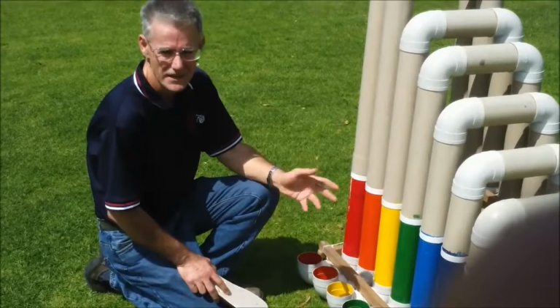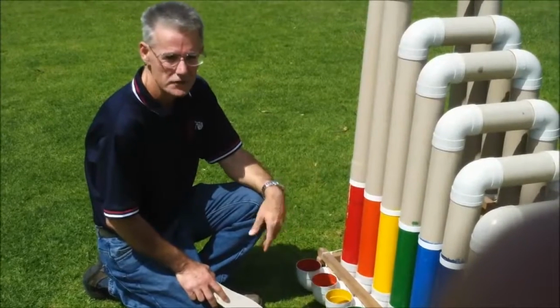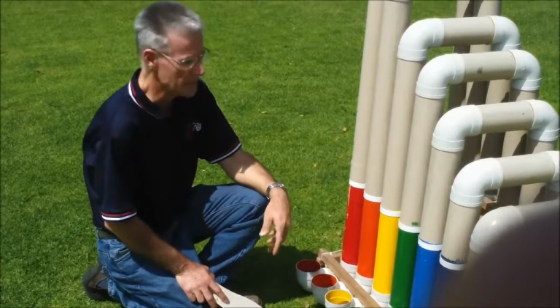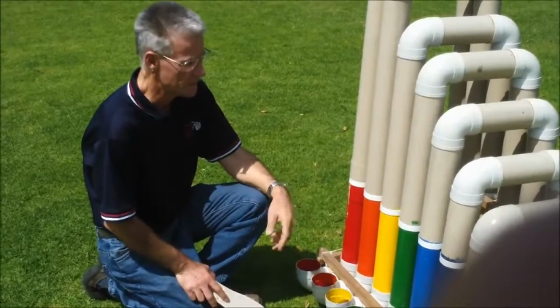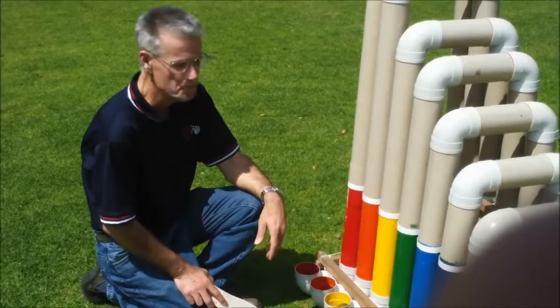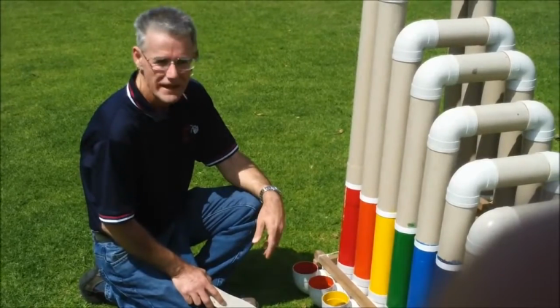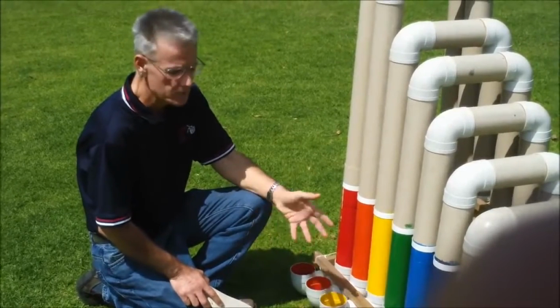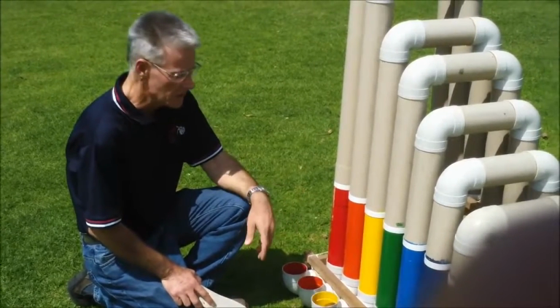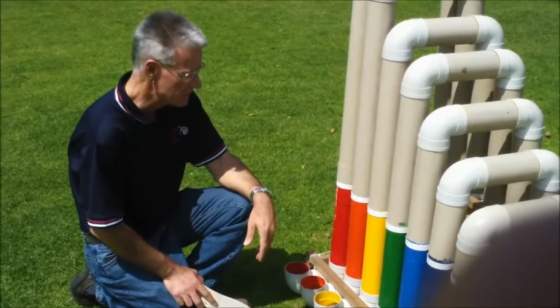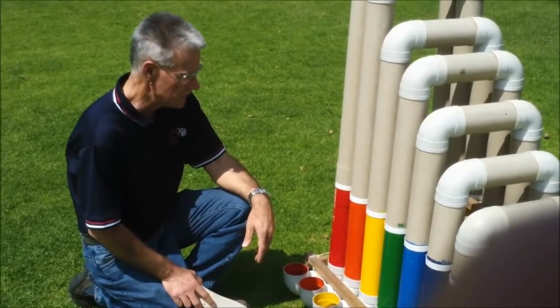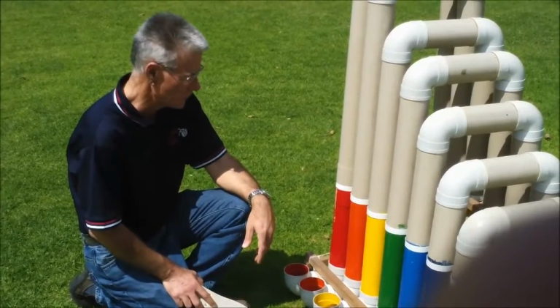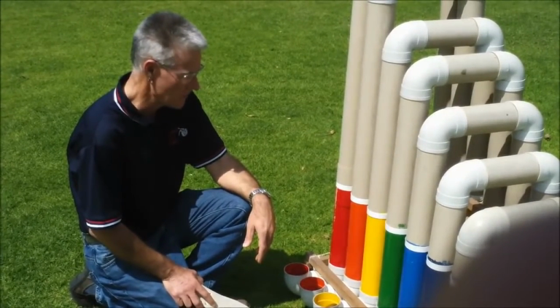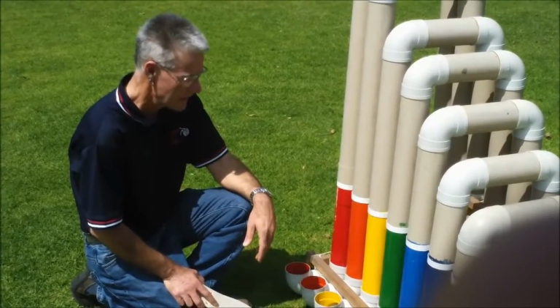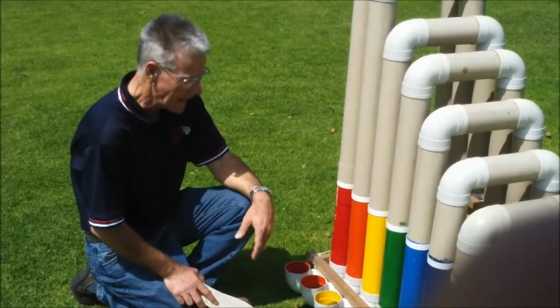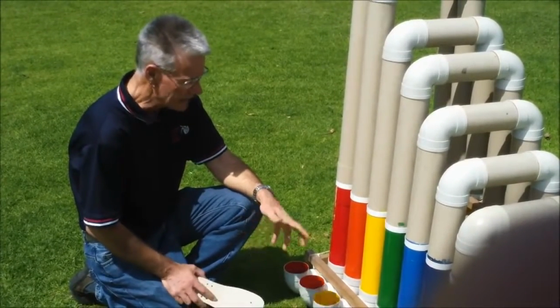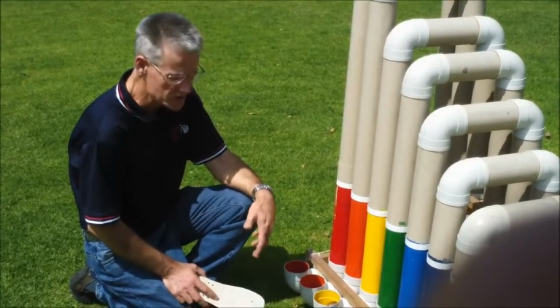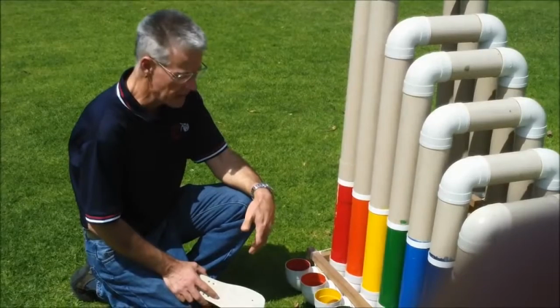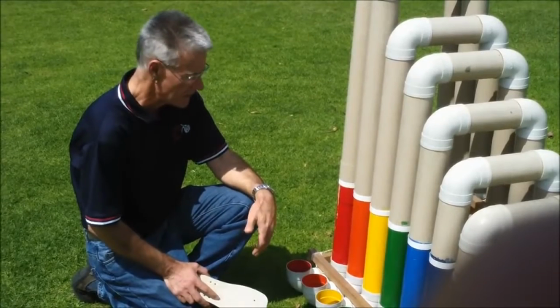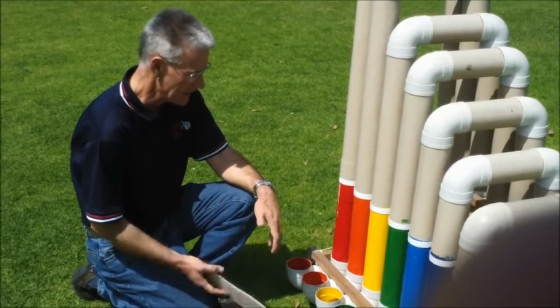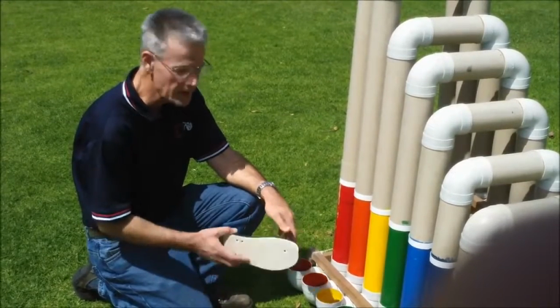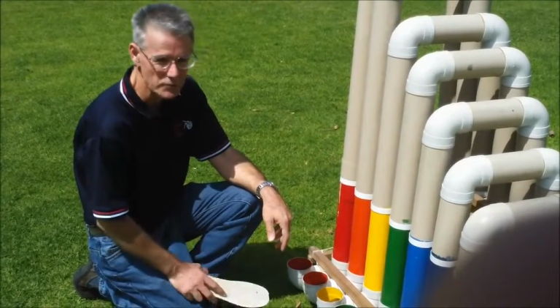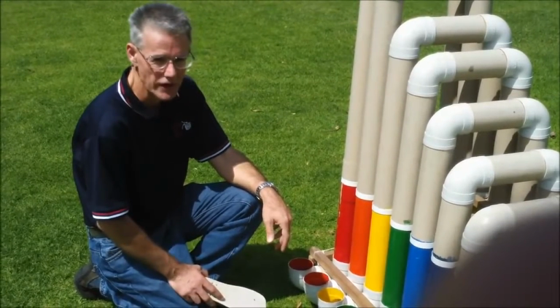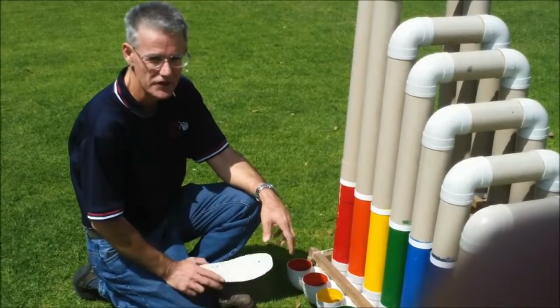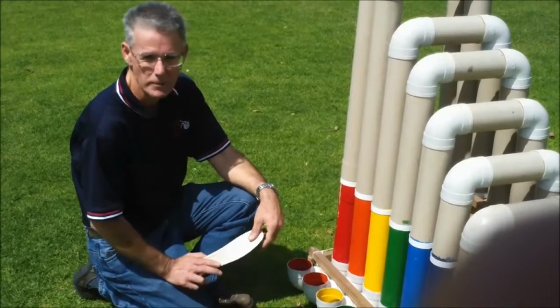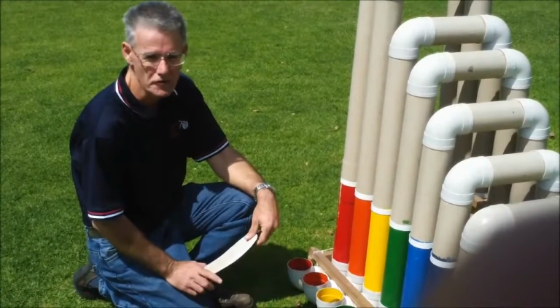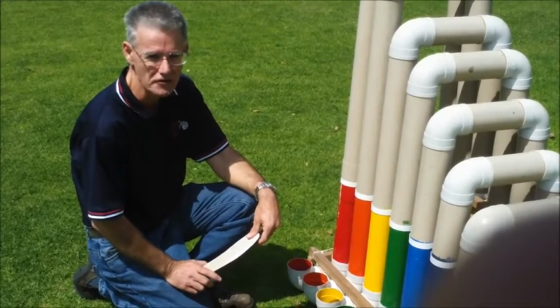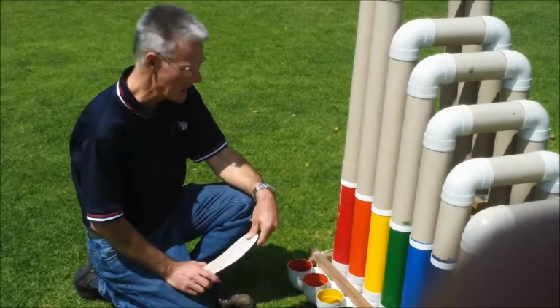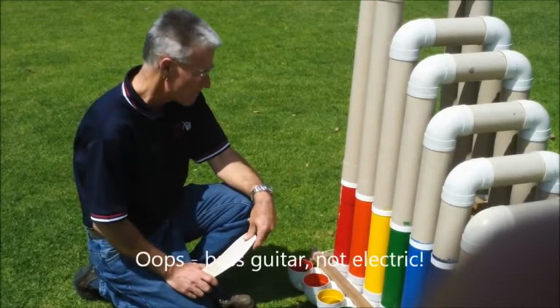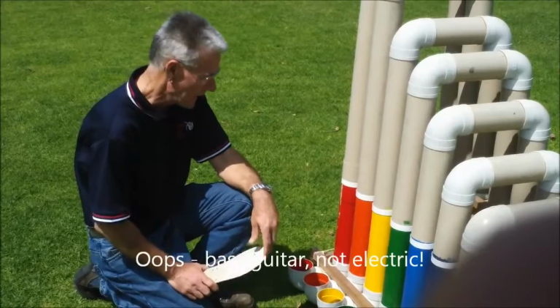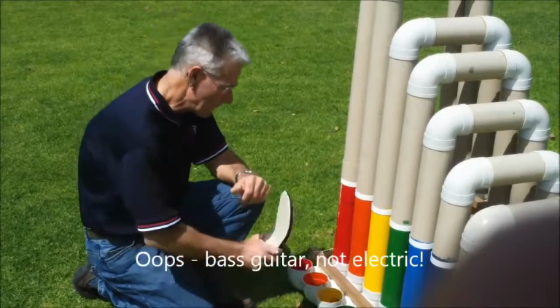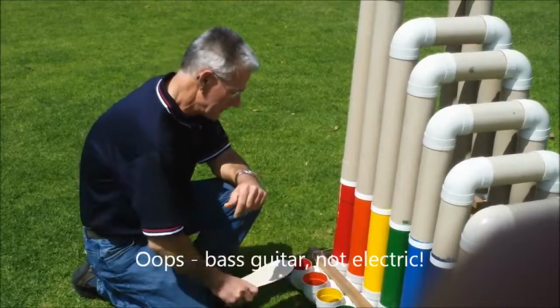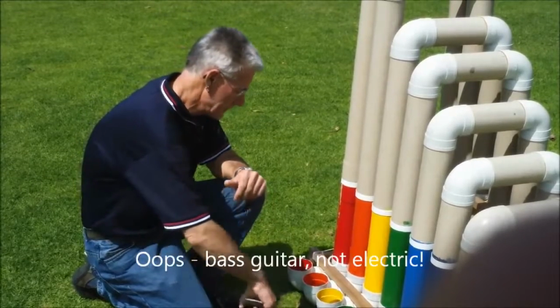This is my bass thongophone. It's made from 90mm PVC stormwater pipe and it's tuned to G major, round about the same sort of range as a double bass or an electric guitar. And it sounds like...